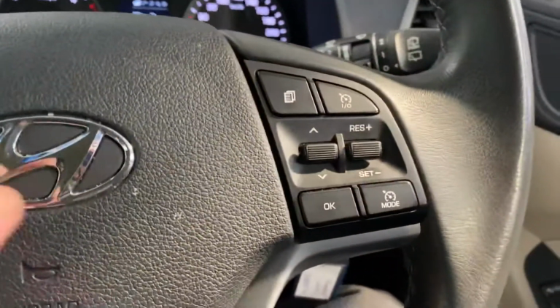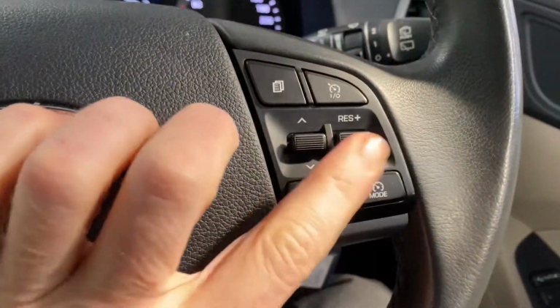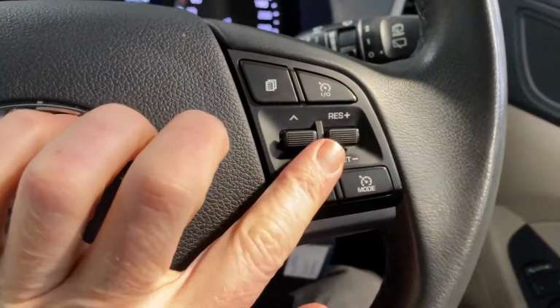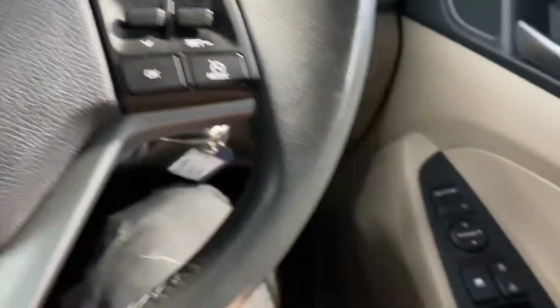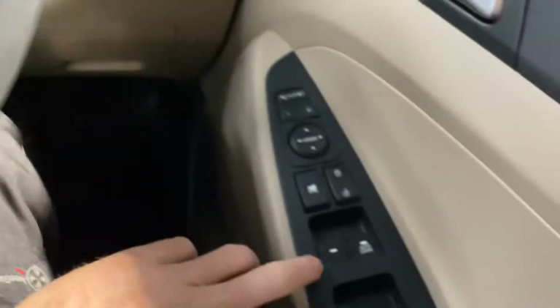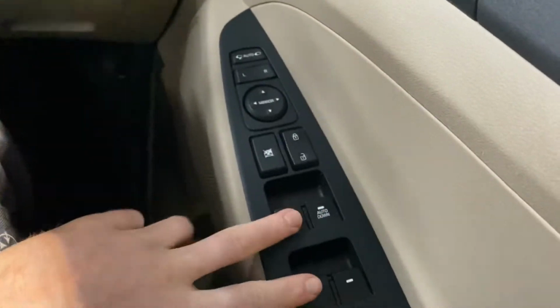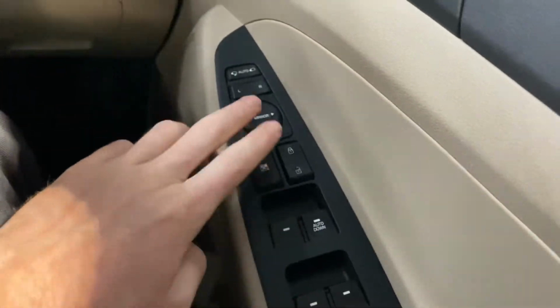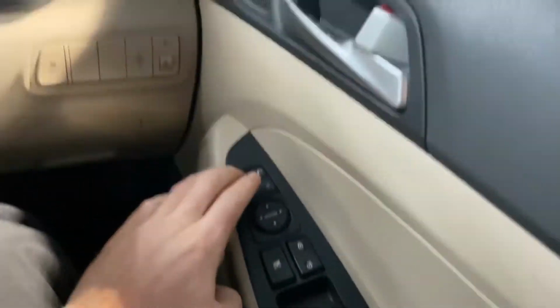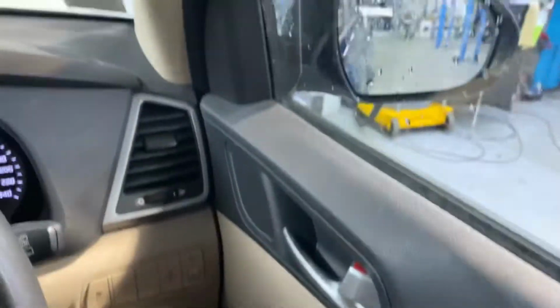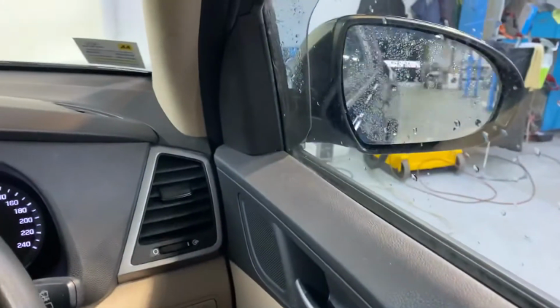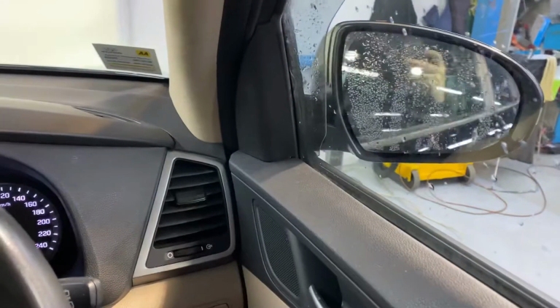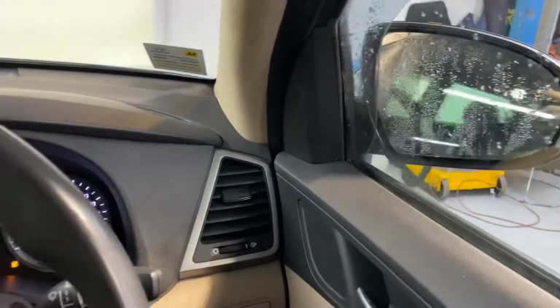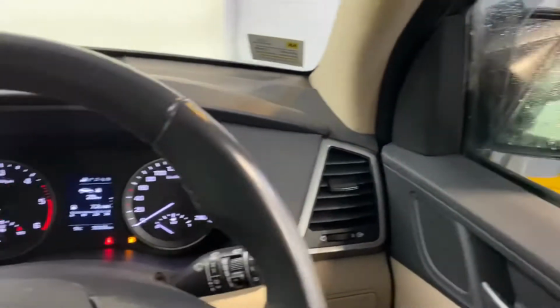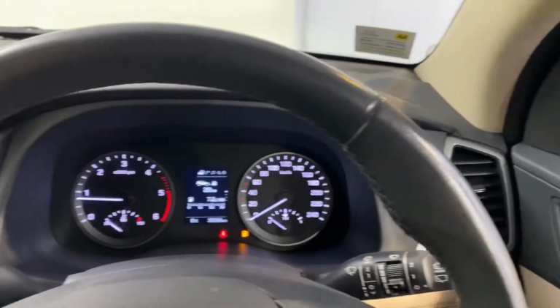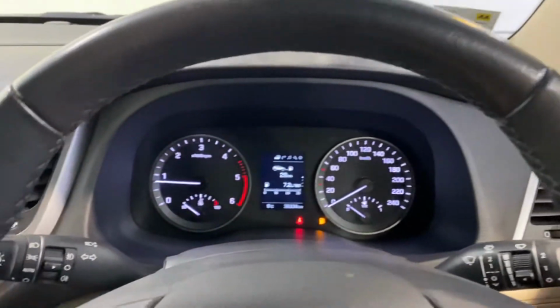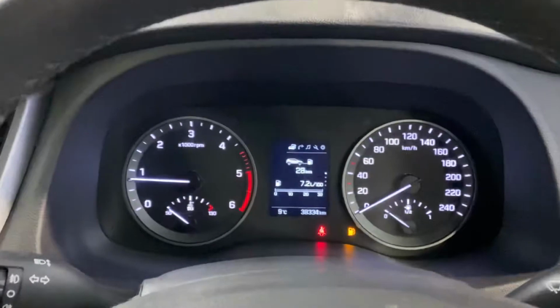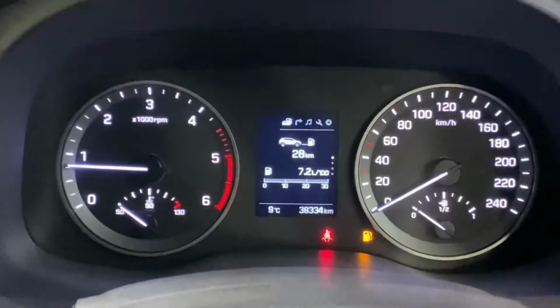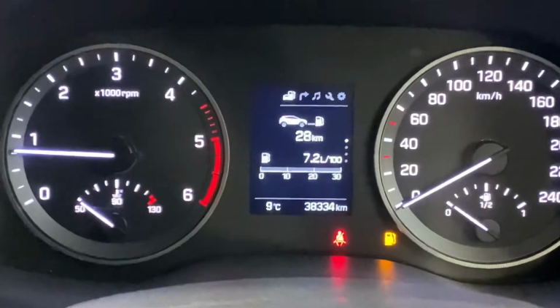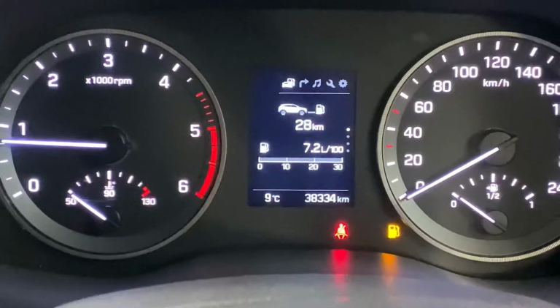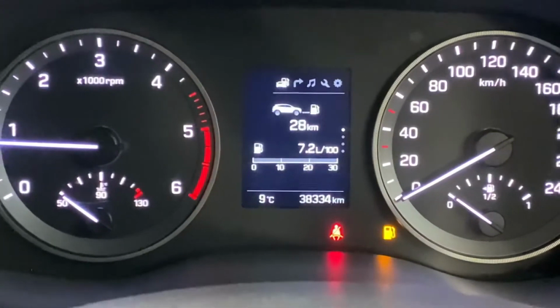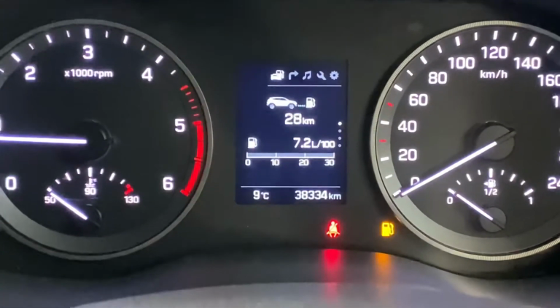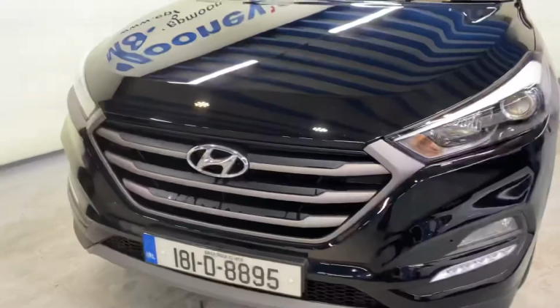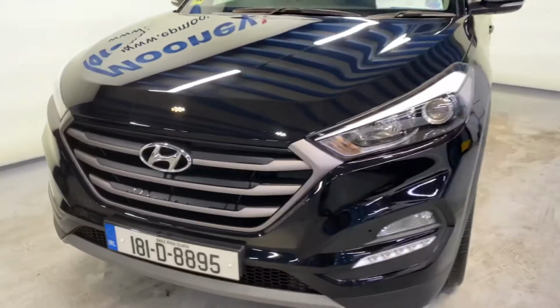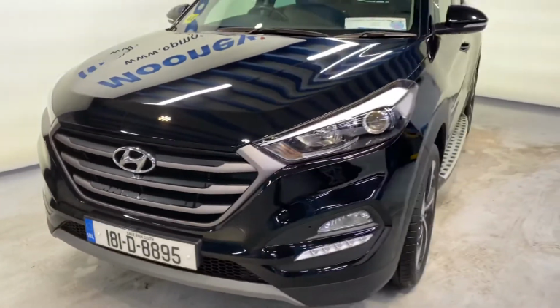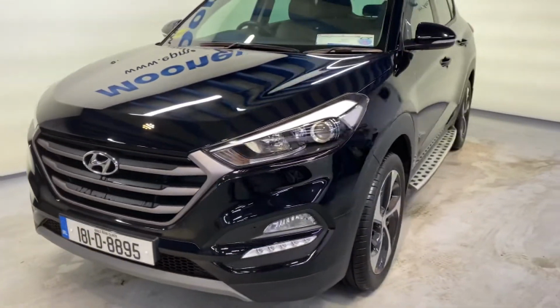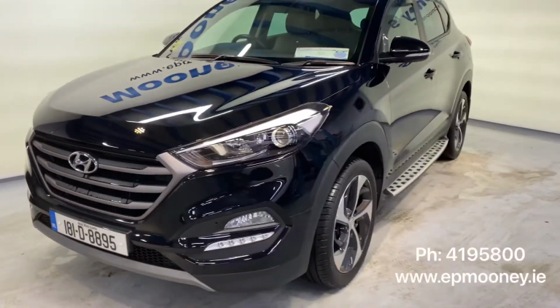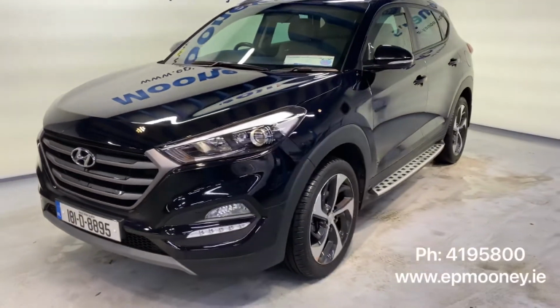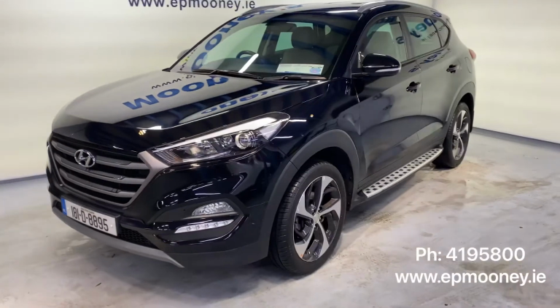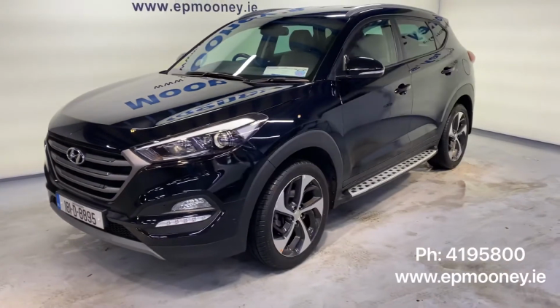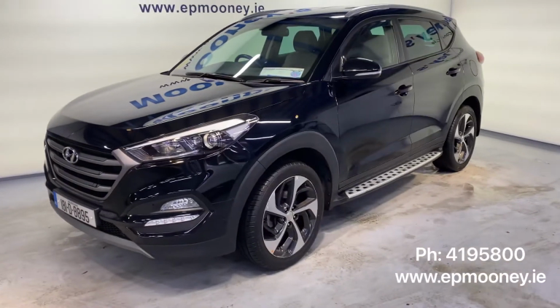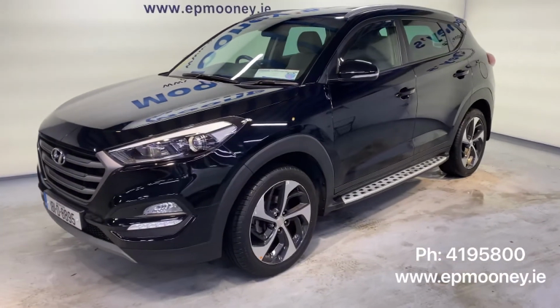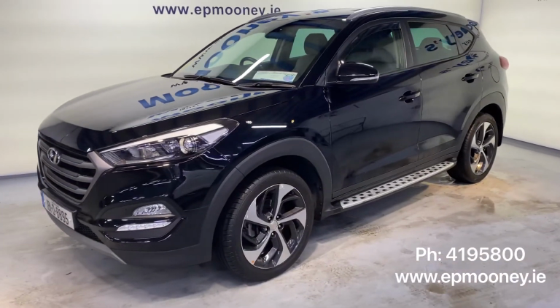You have front and rear electric windows, and electric adjustable and retractable wing mirrors as well — all of this coming as standard. You have 38,300 kilometres on the clock. It's fully serviced here at Mooney's and will come with the remainder of its Hyundai Unlimited Mileage Warranty.